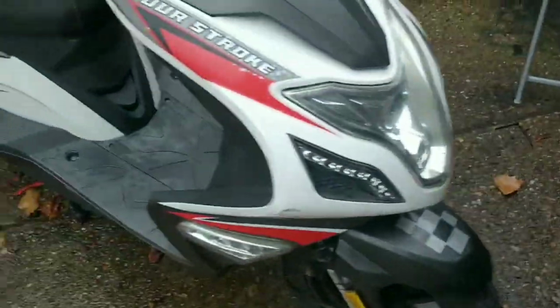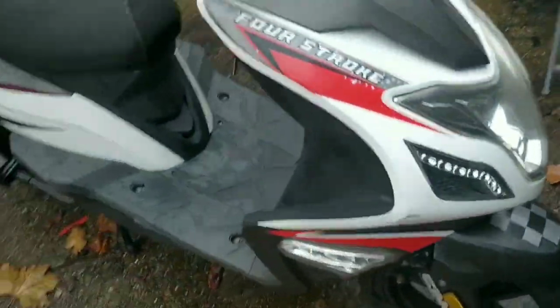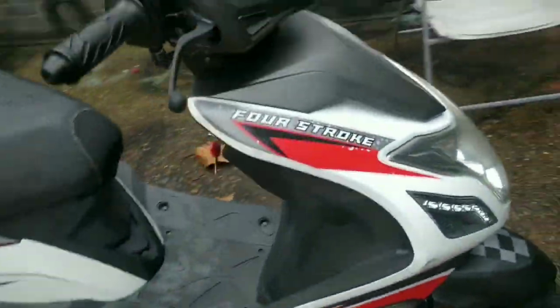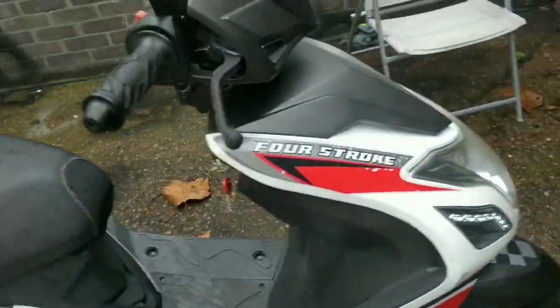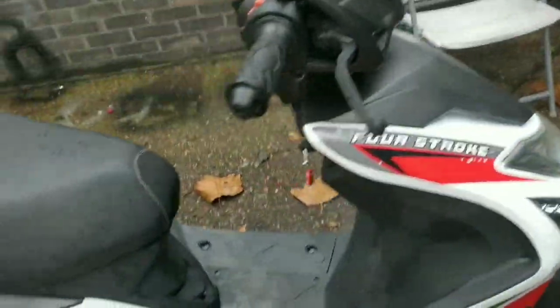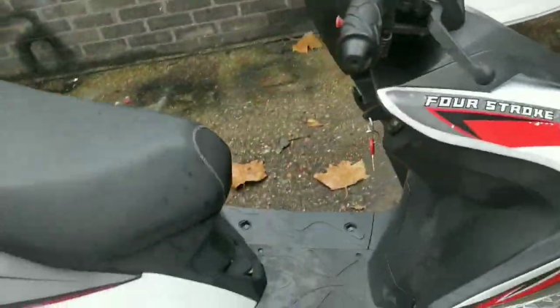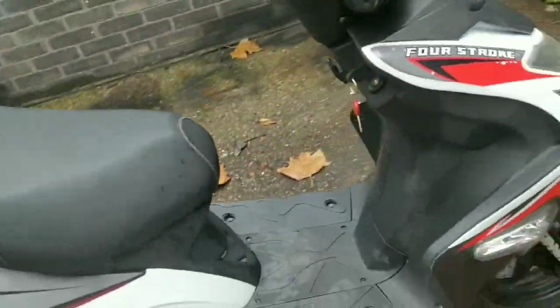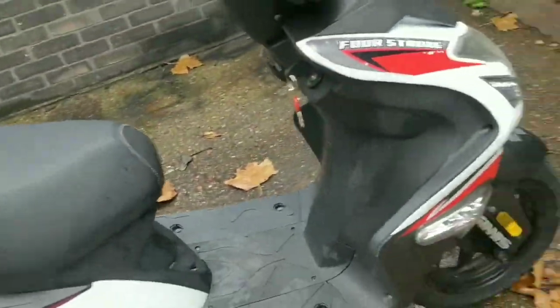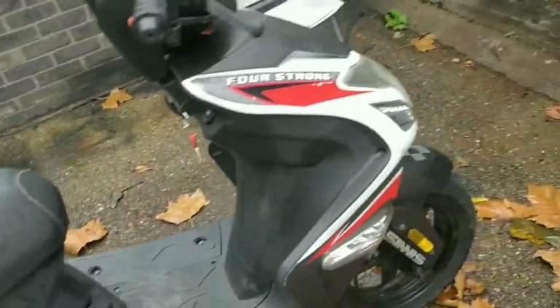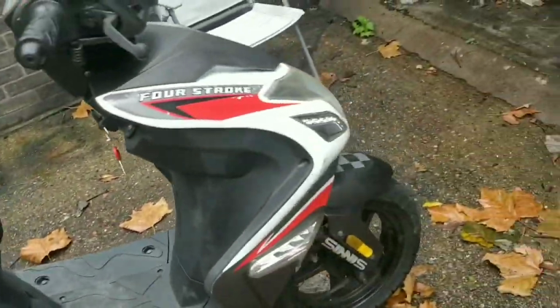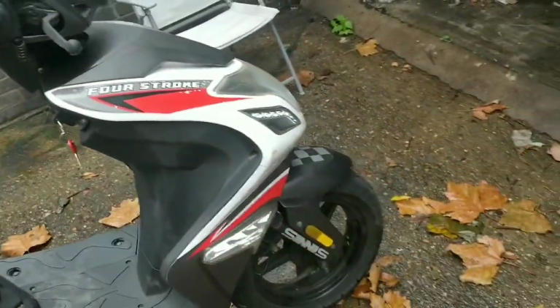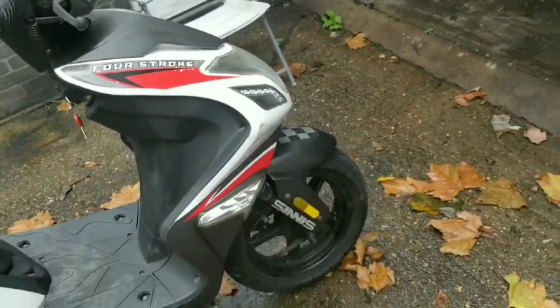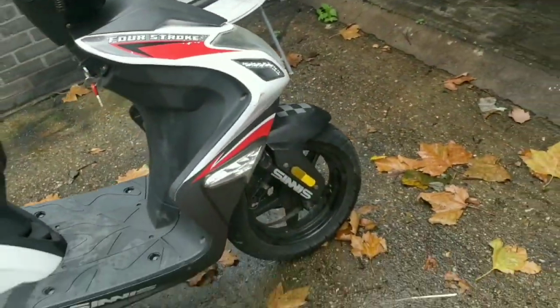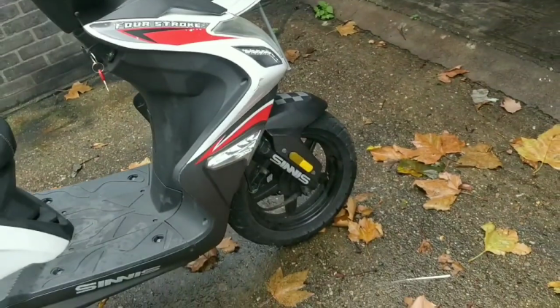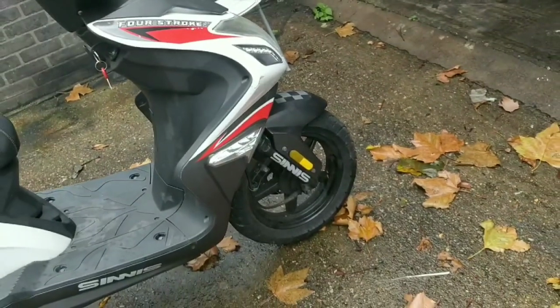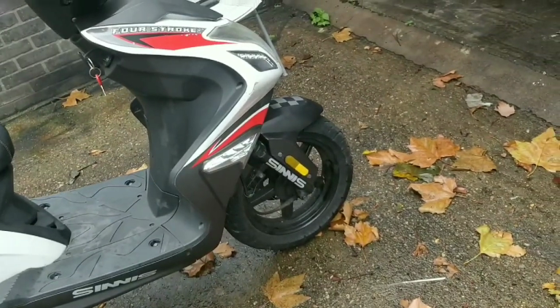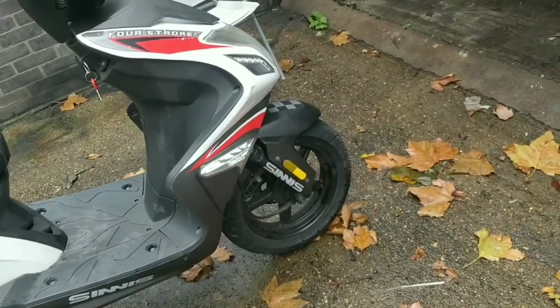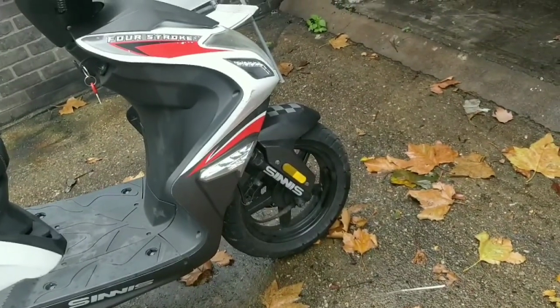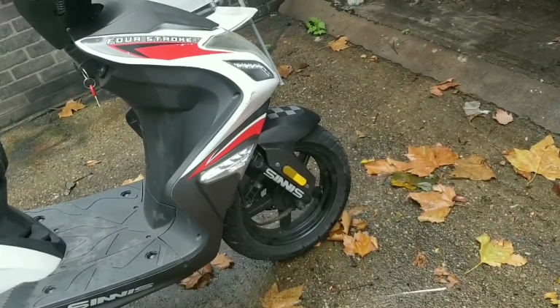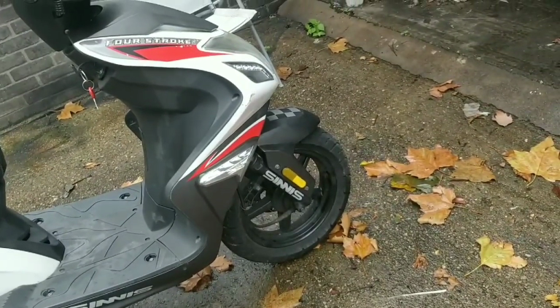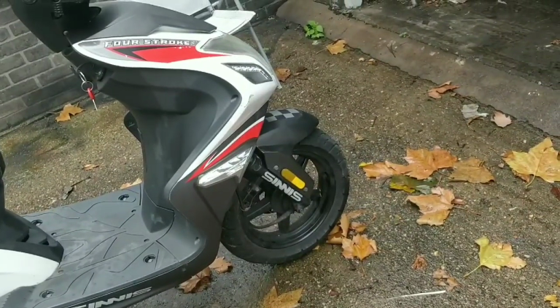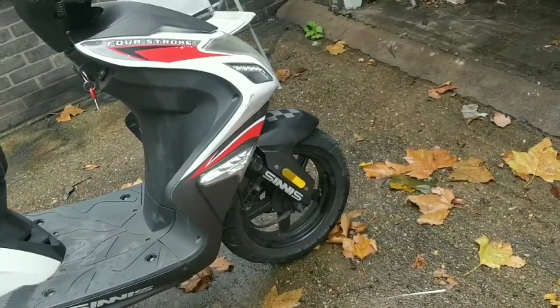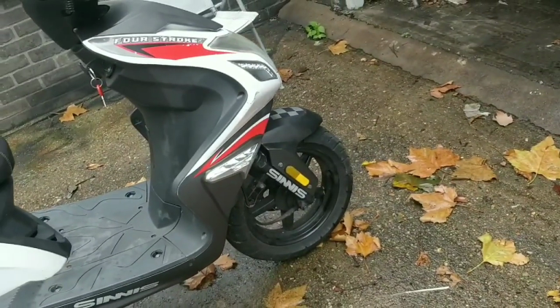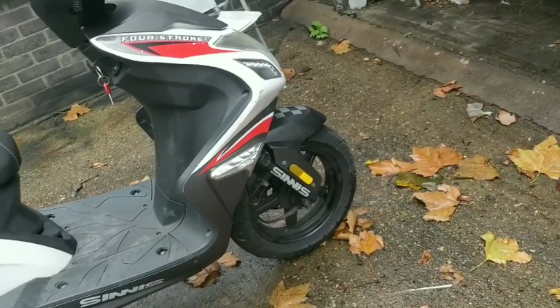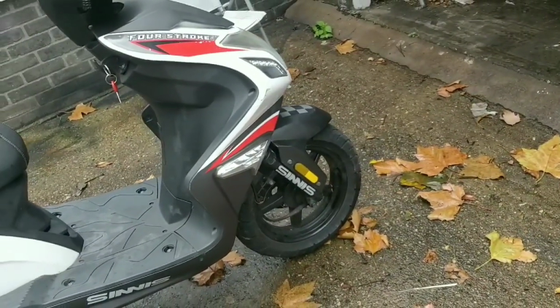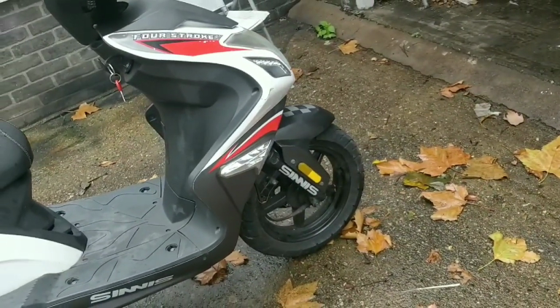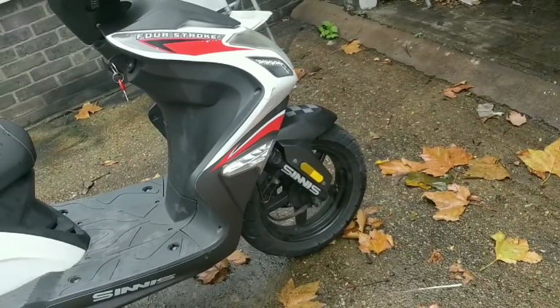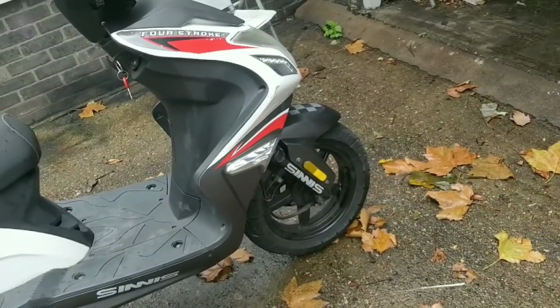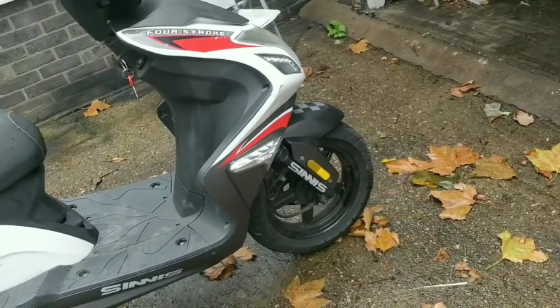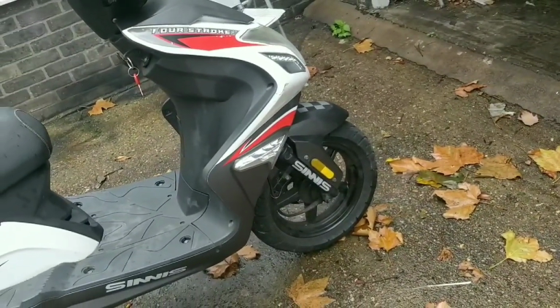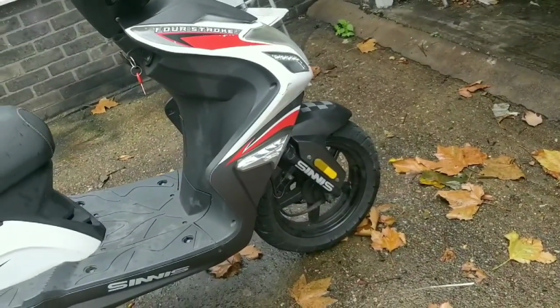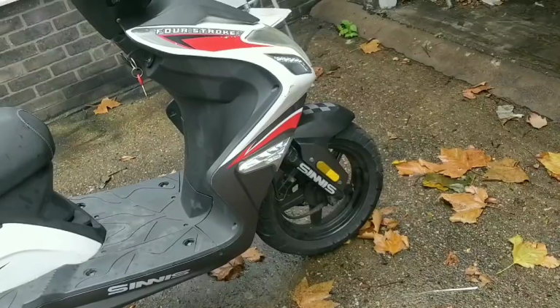Pre-MOT checks are really important. You'd be amazed - you think your bike's perfect, you're ready to go to a MOT, and then the horn doesn't work or something silly. So check your horn, your indicators, your lights, your high beams and stuff like that.